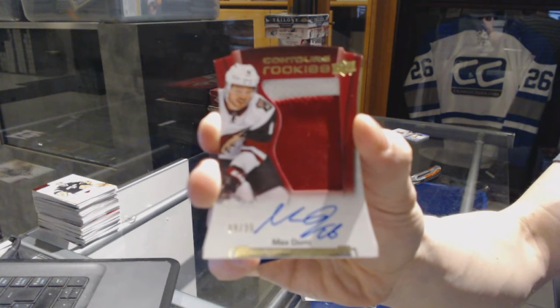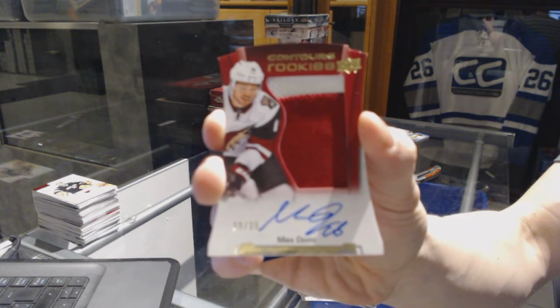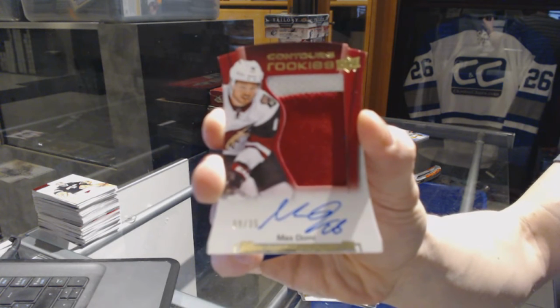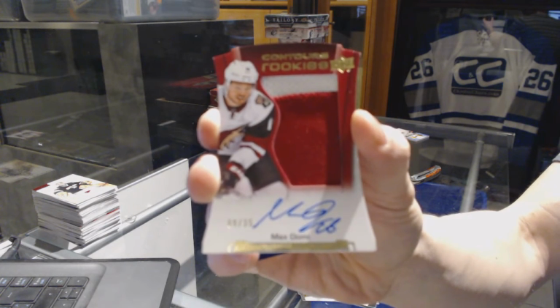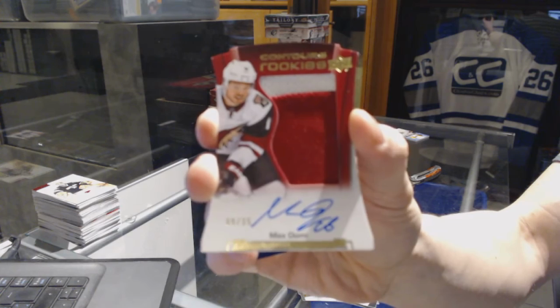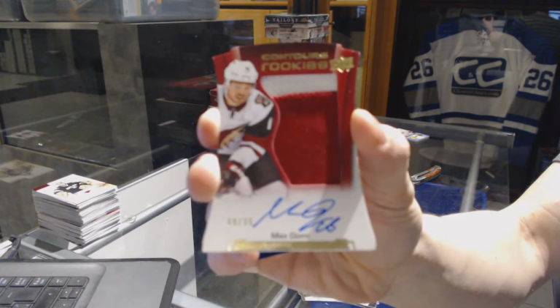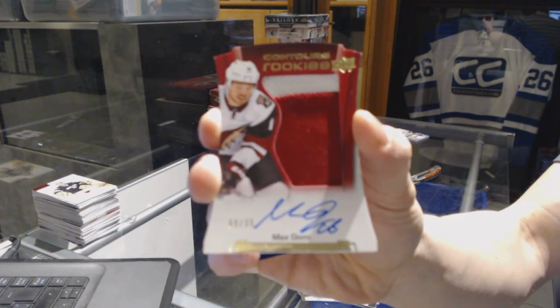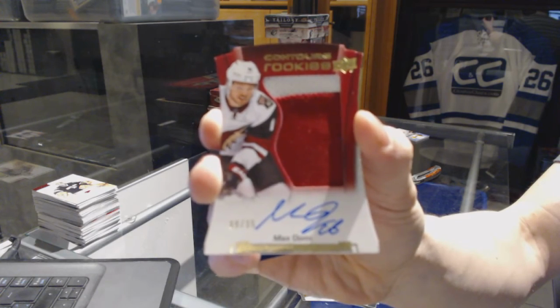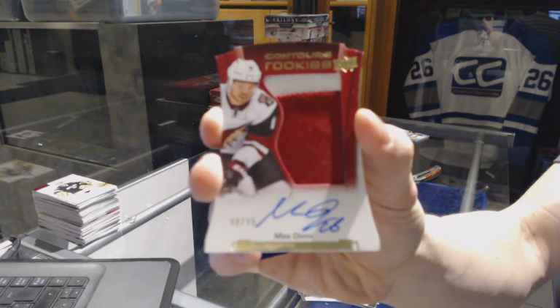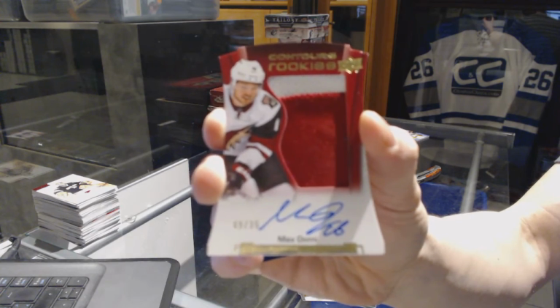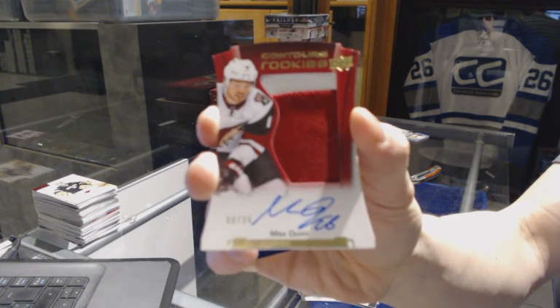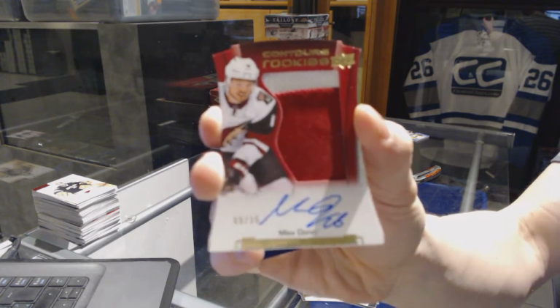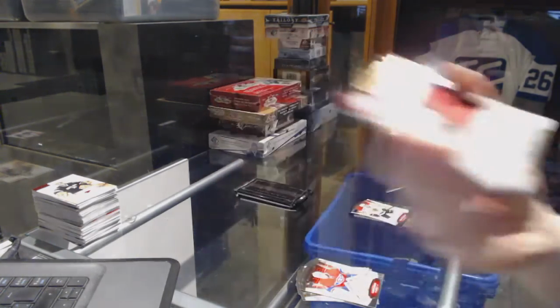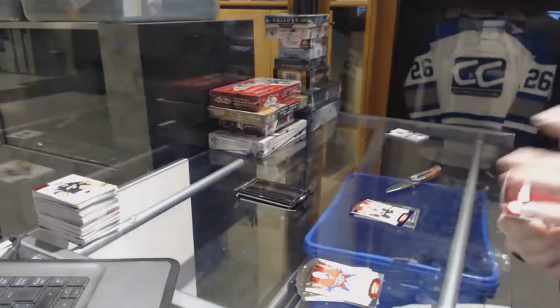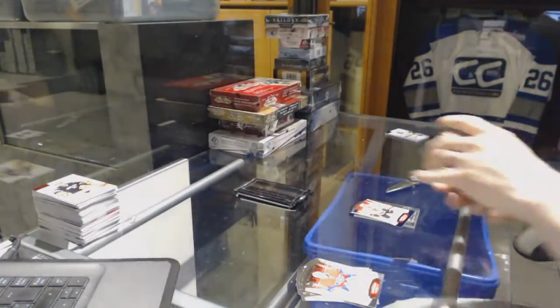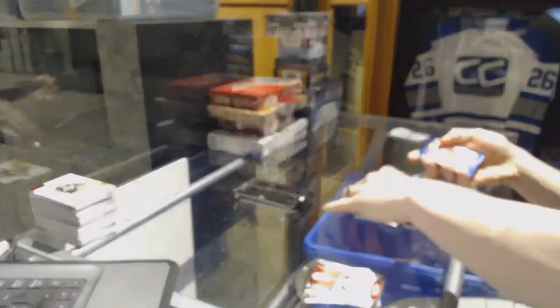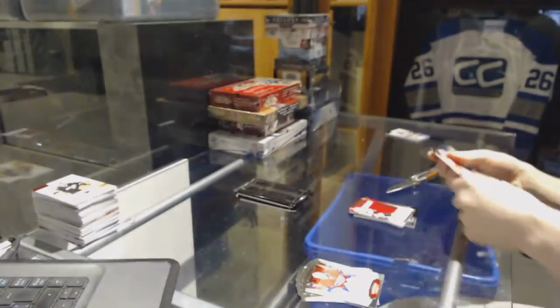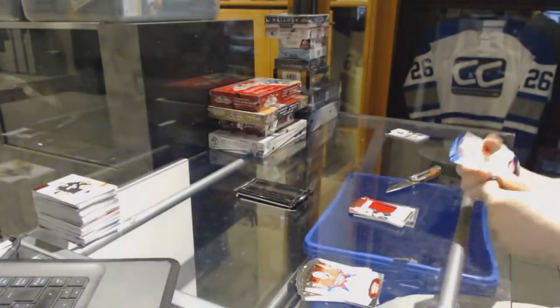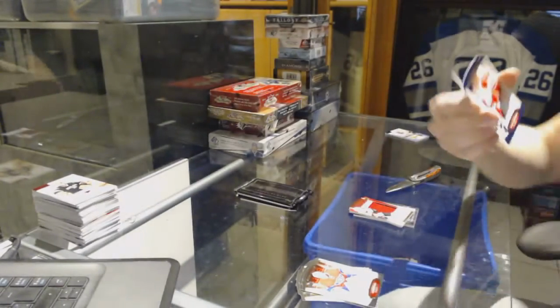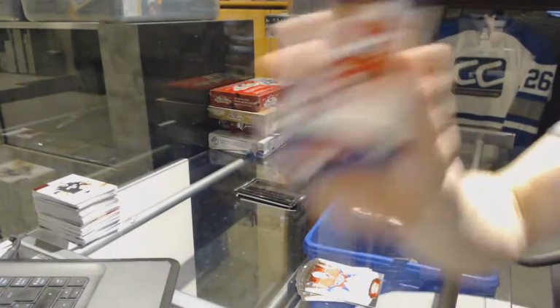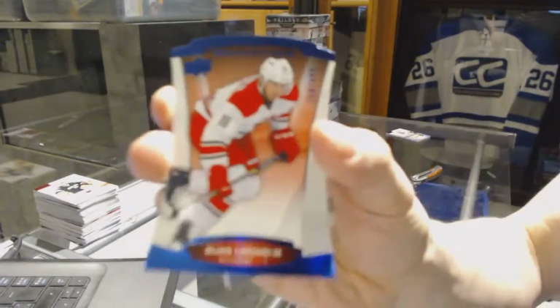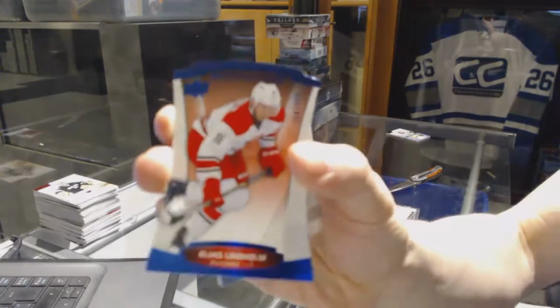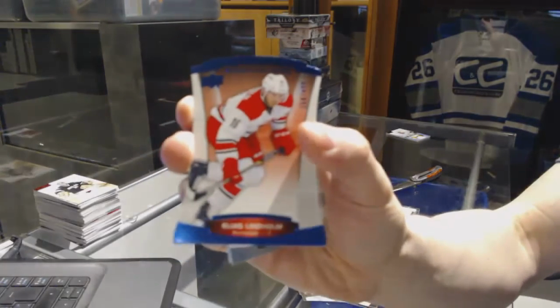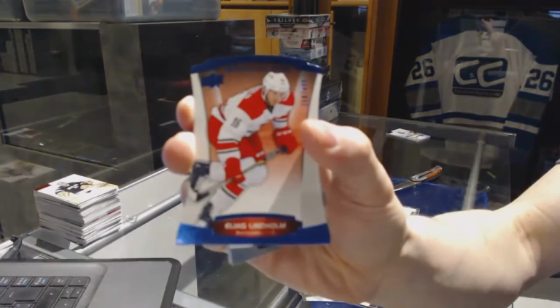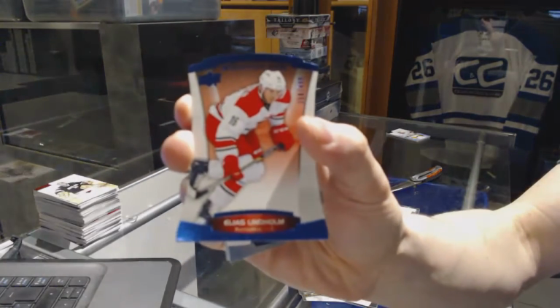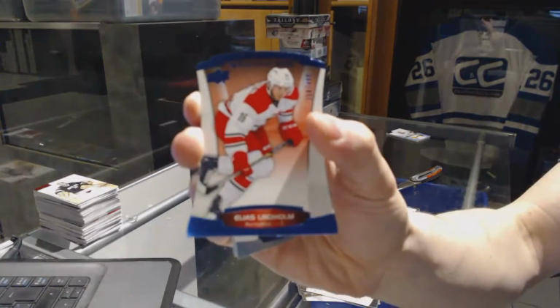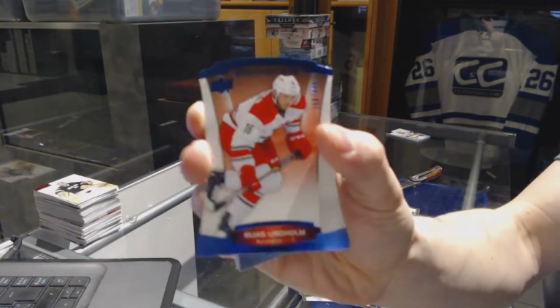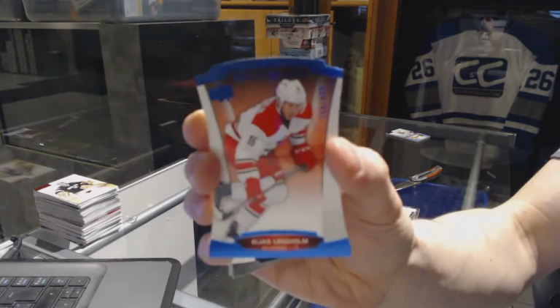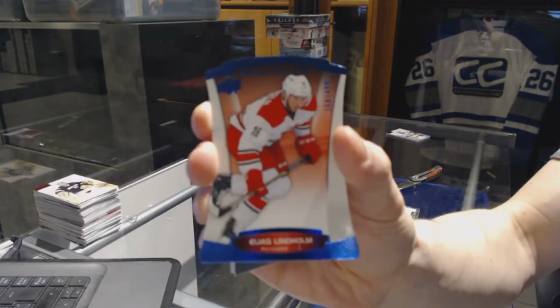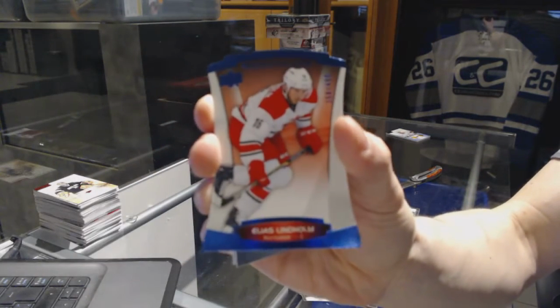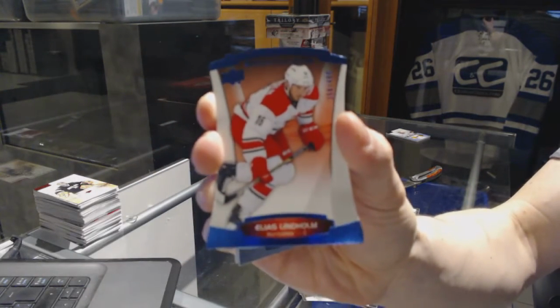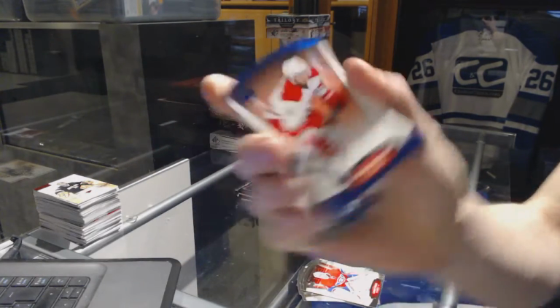And we've got a blue parallel, number 499, for the Carolina Hurricanes — Elias Lindholm.